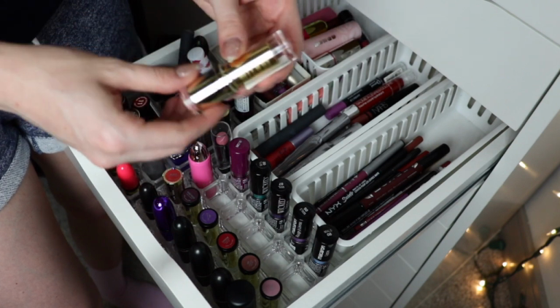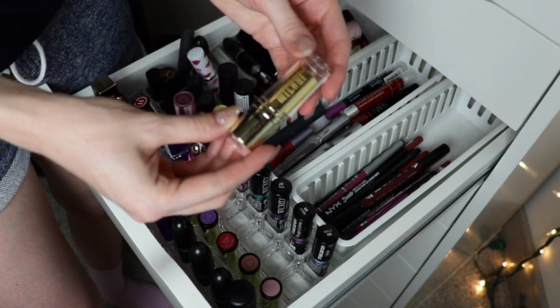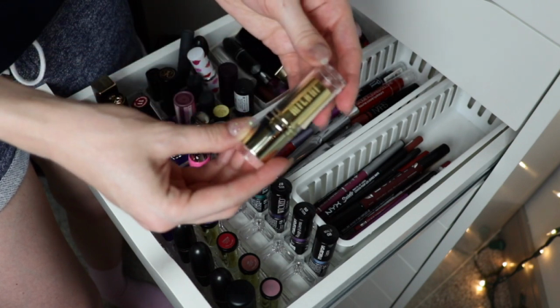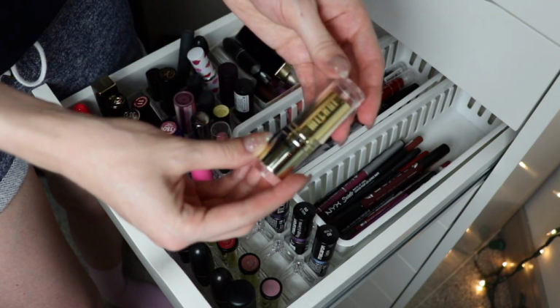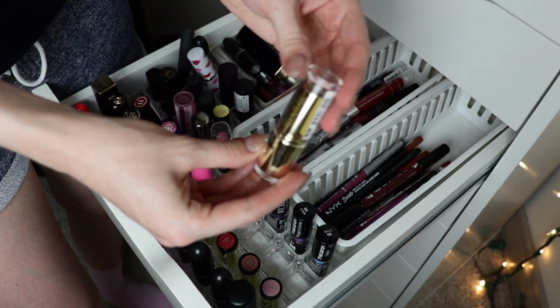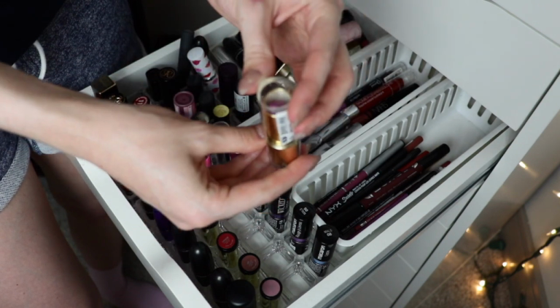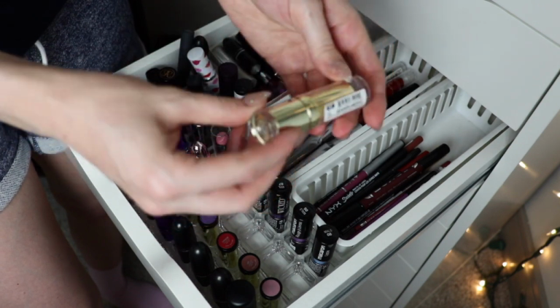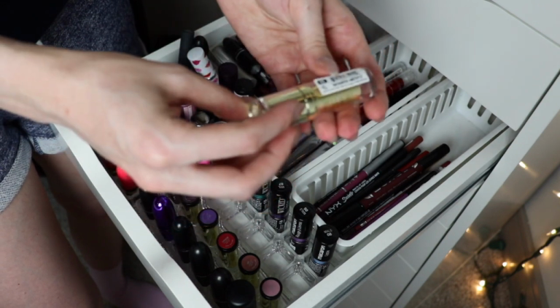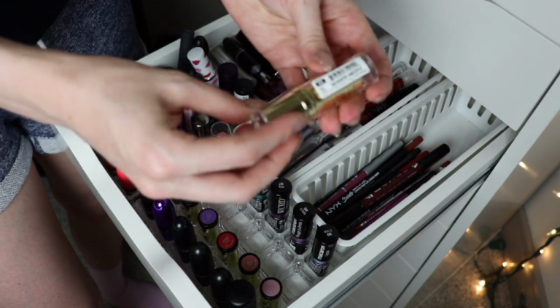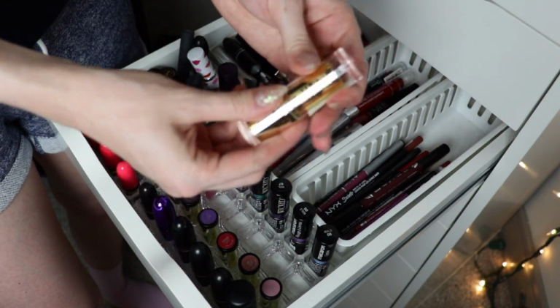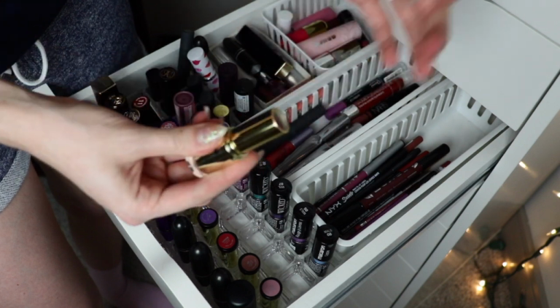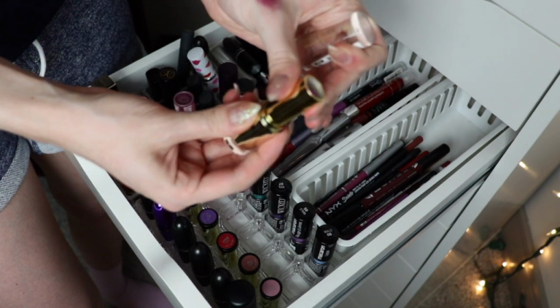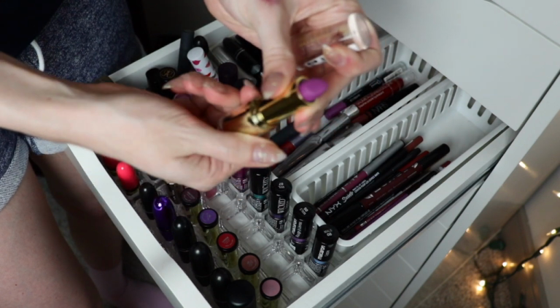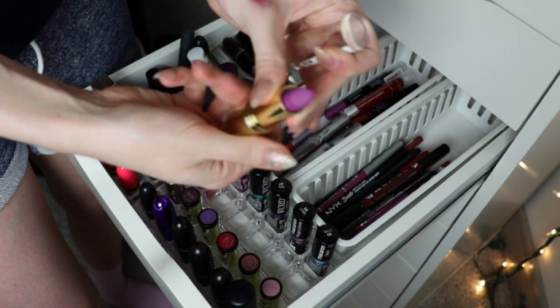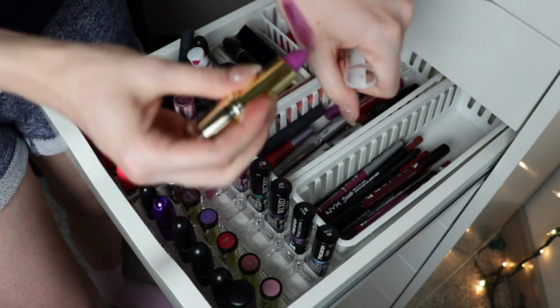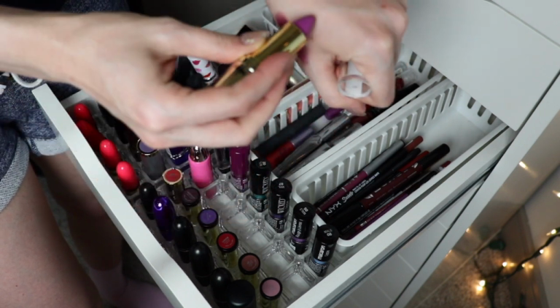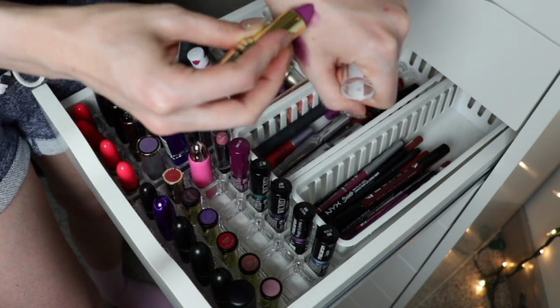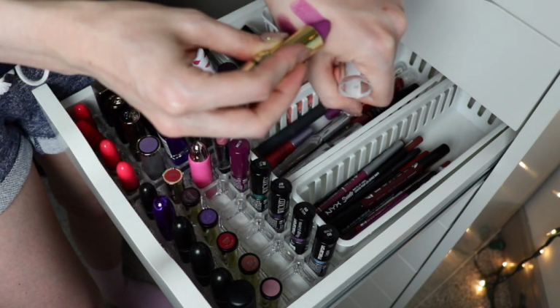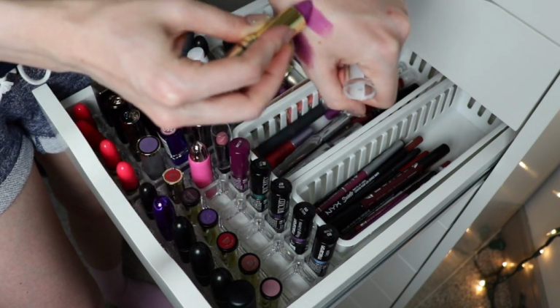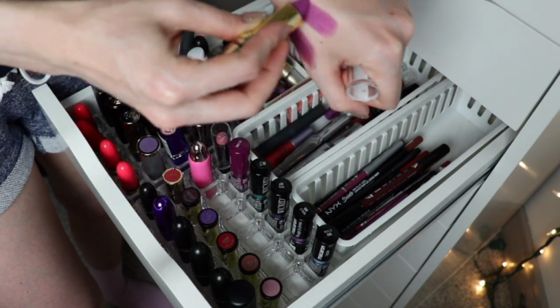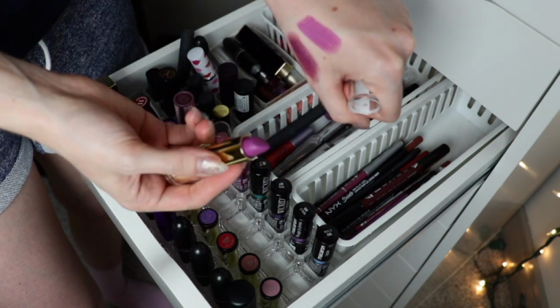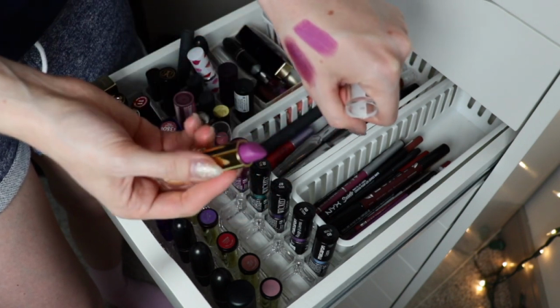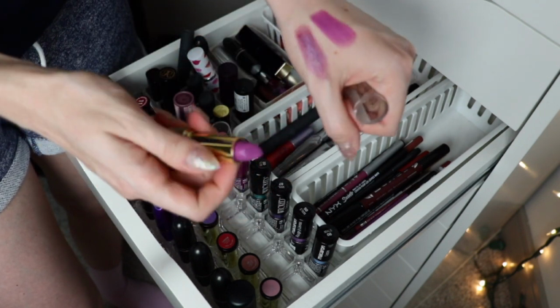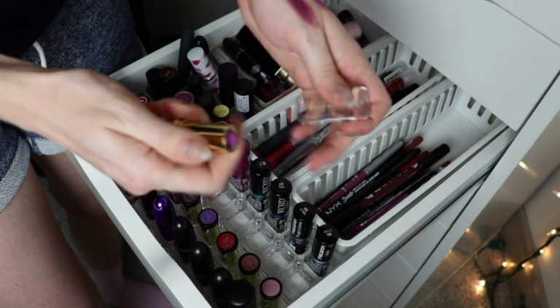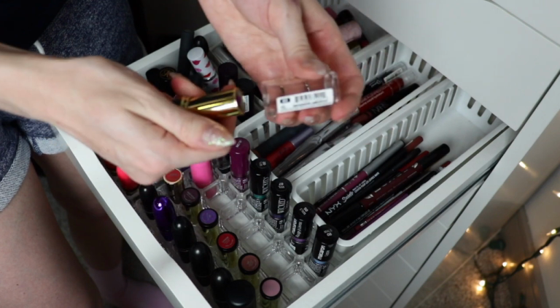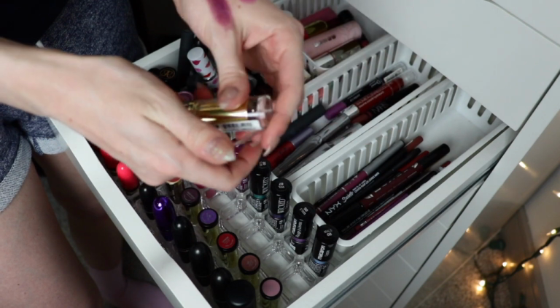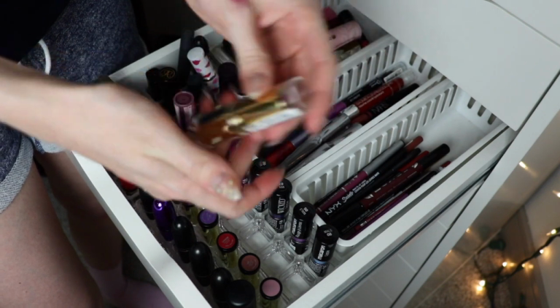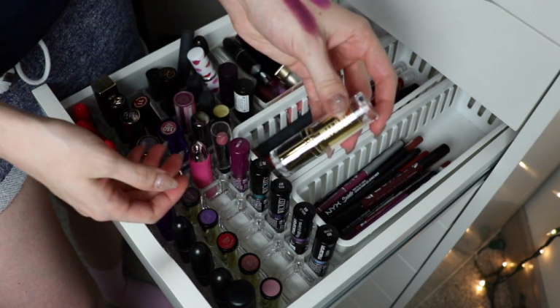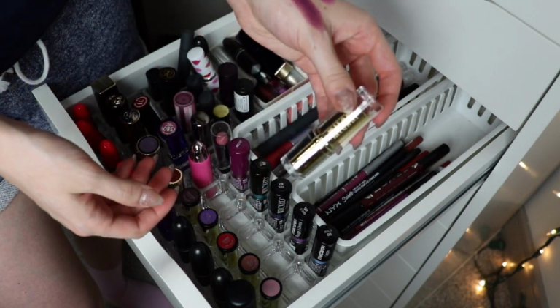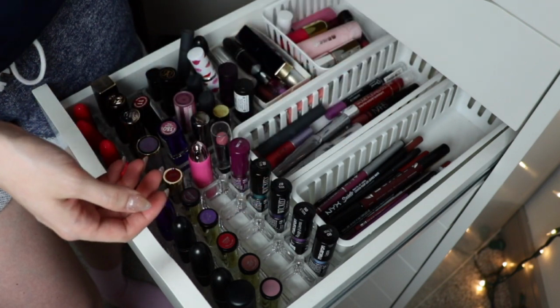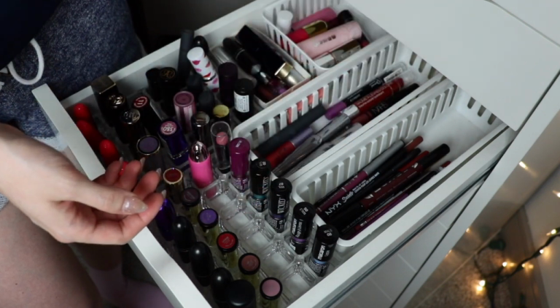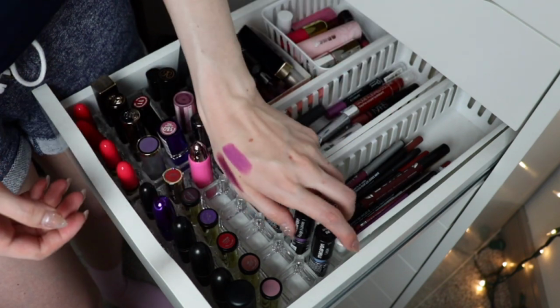This Milani lipstick can finally go — this is Enchanted Amethyst. It's old, it was supposed to be a dupe of the MAC Rihanna lipstick; it's pretty but I haven't worn it in forever.